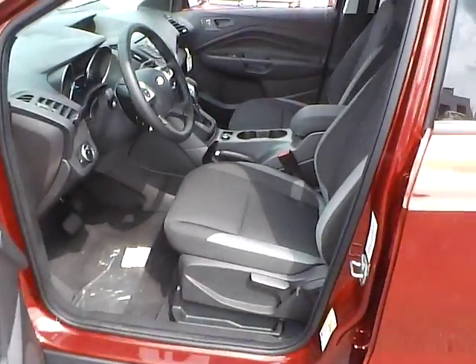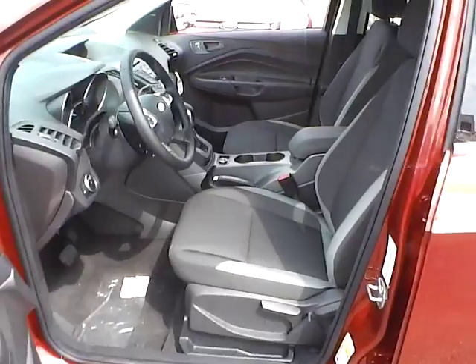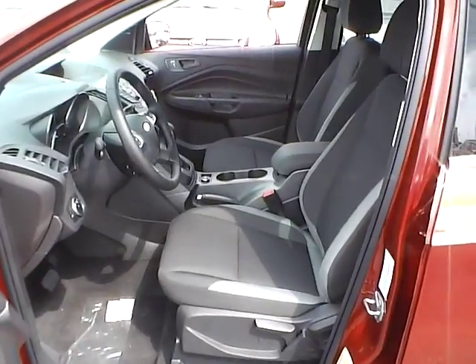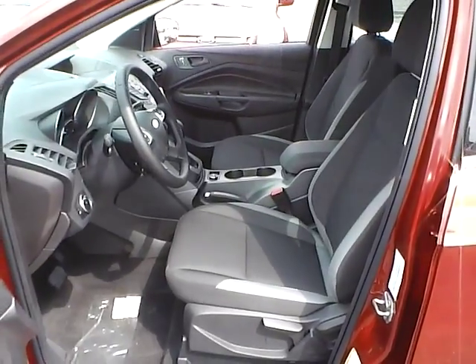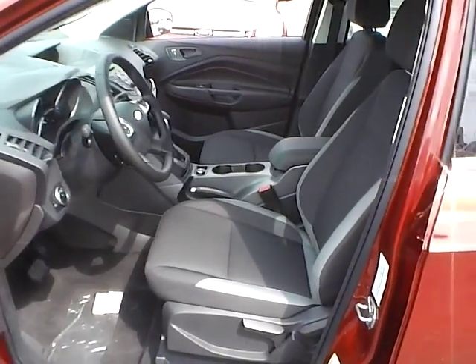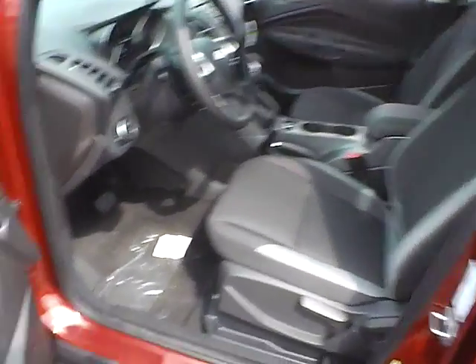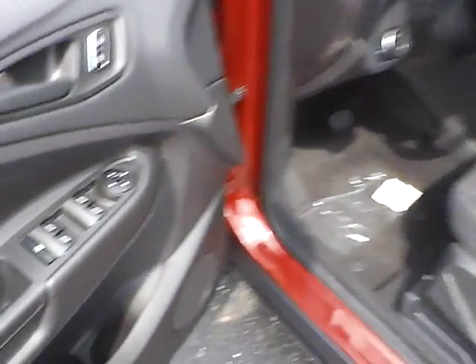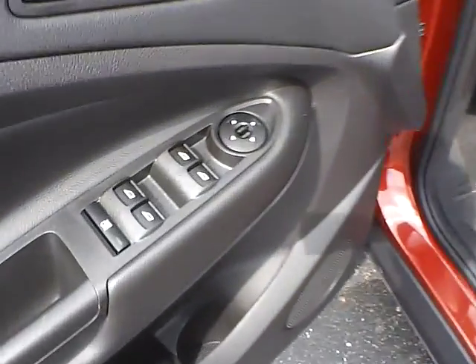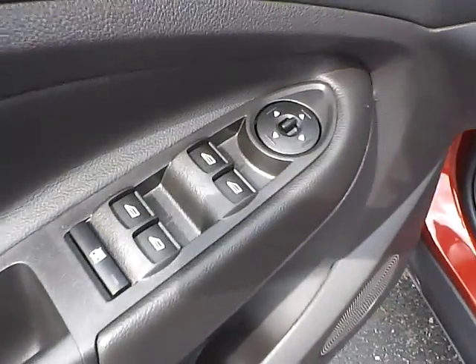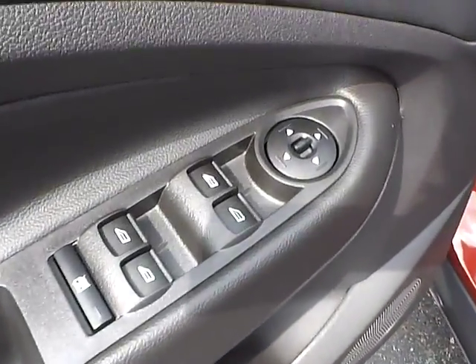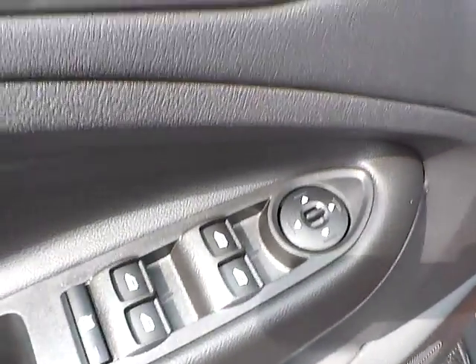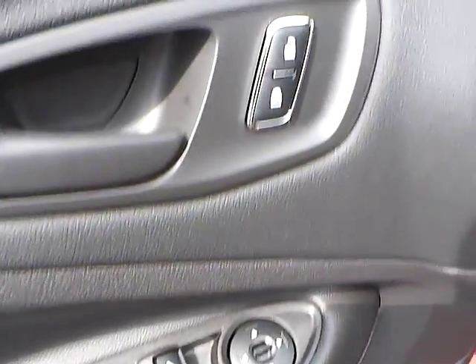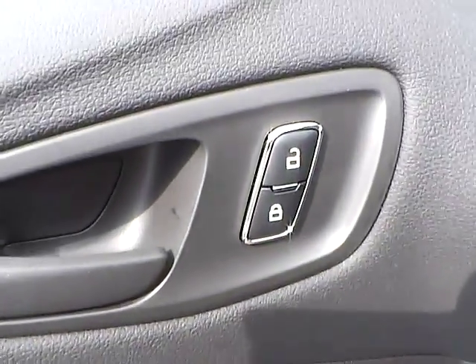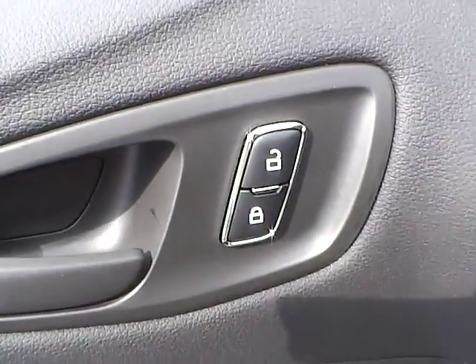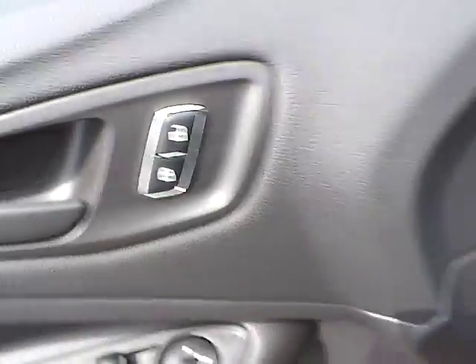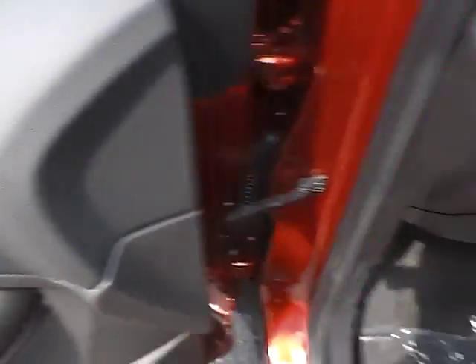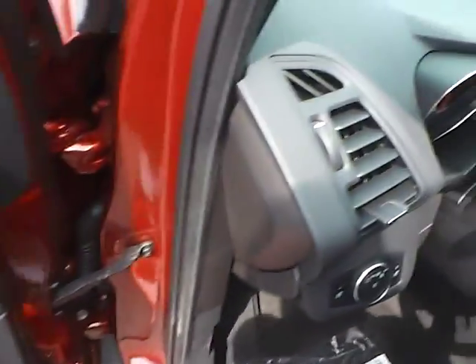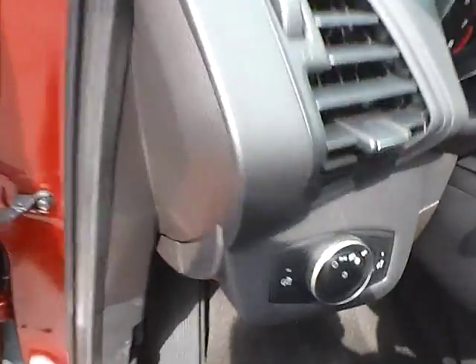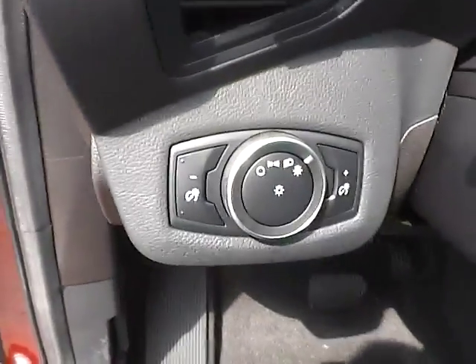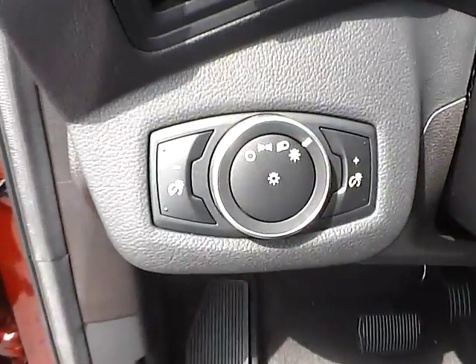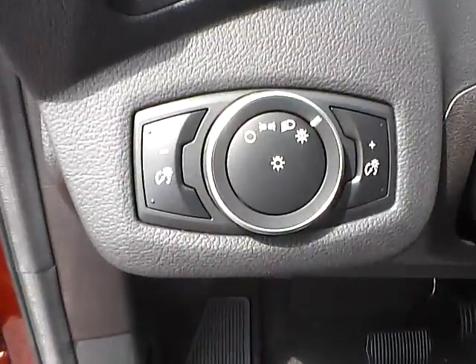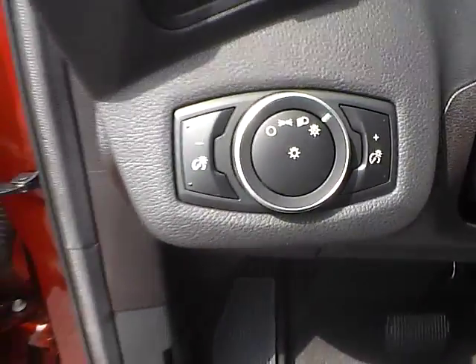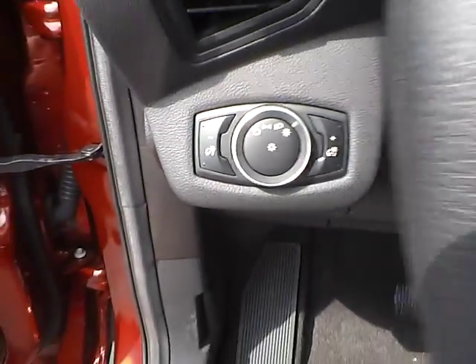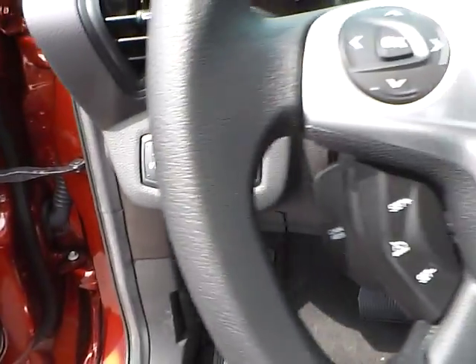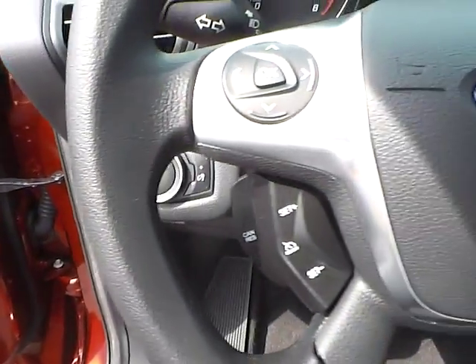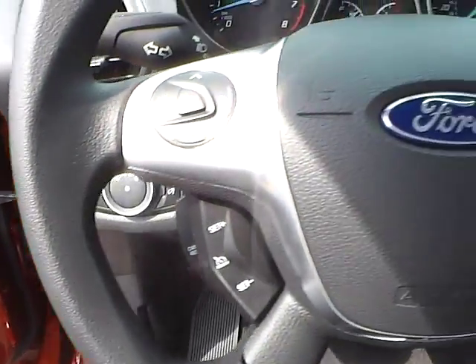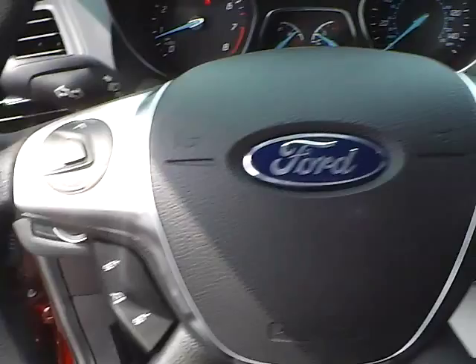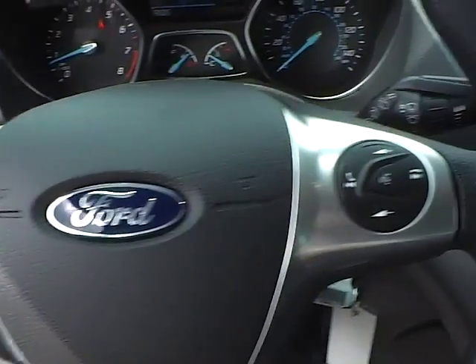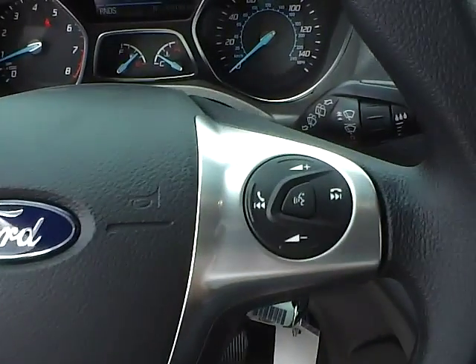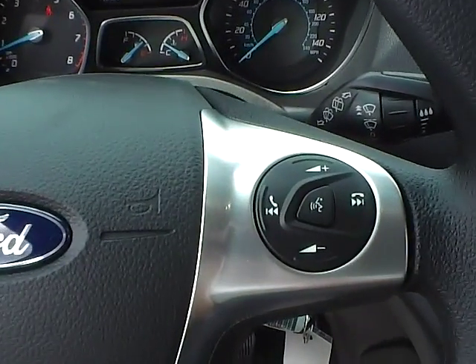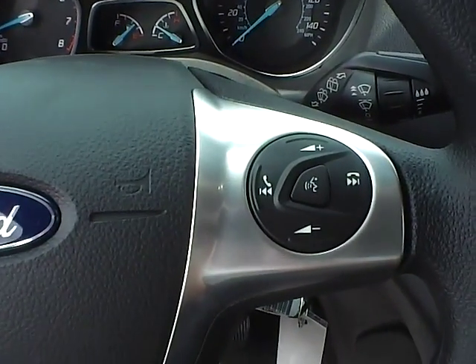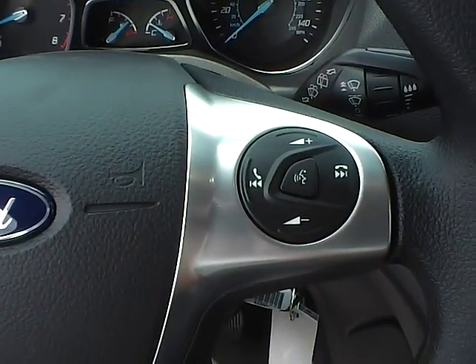Cloth interior. Power windows, mirrors and door locks. Automatic headlights. Cruise control. Steering wheel audio controls.